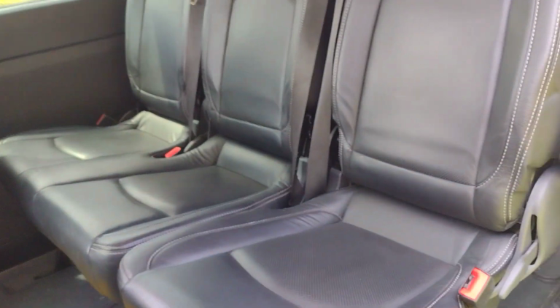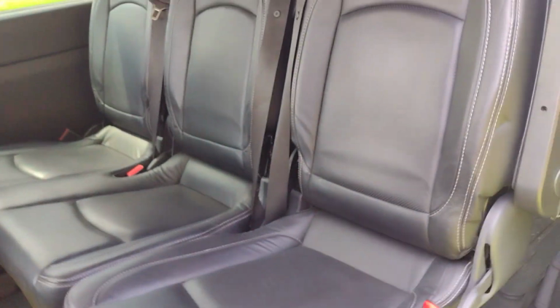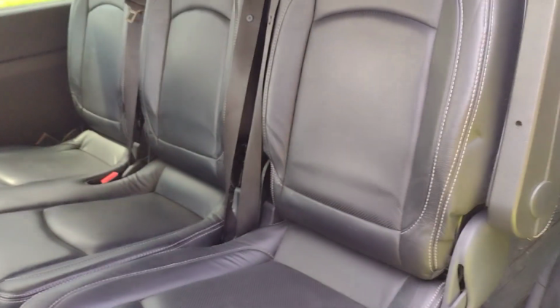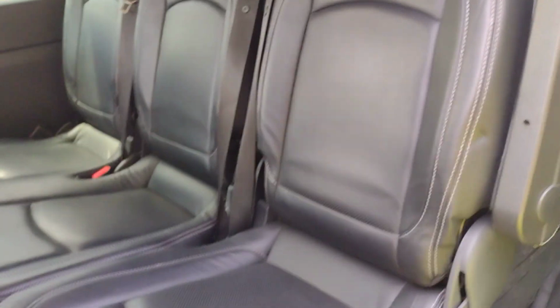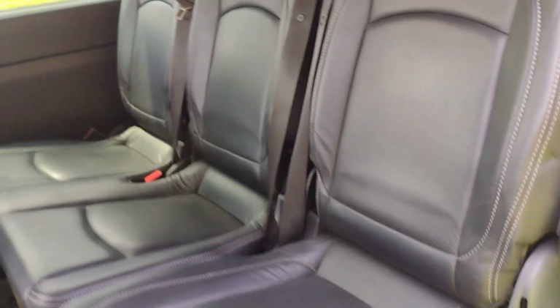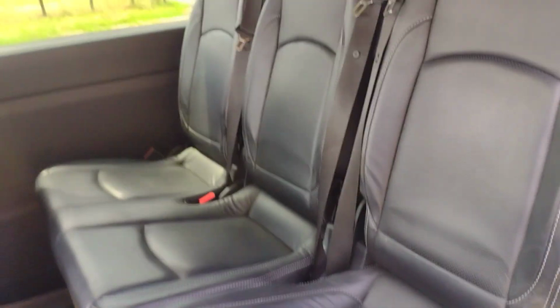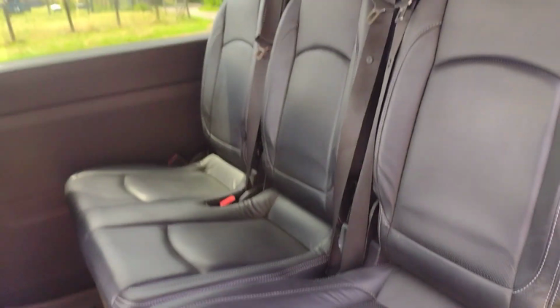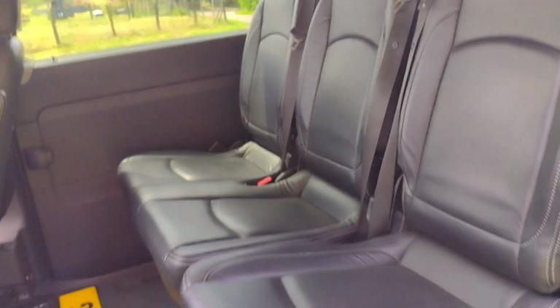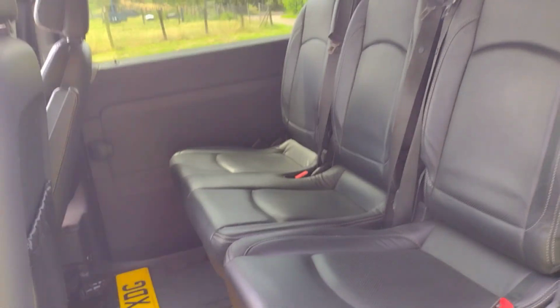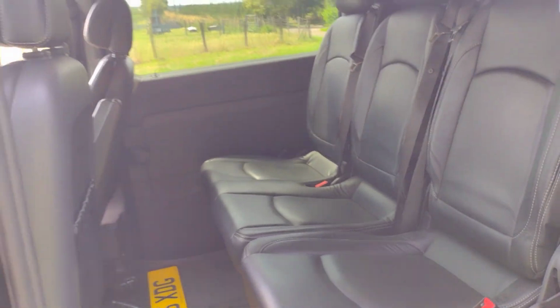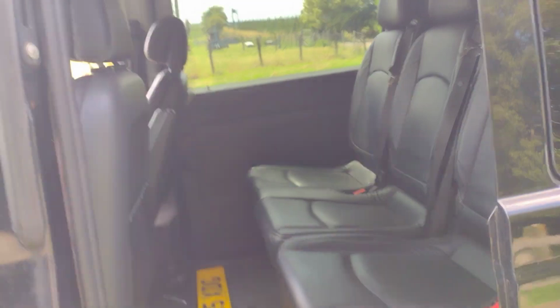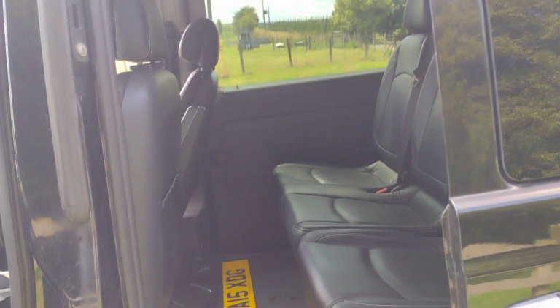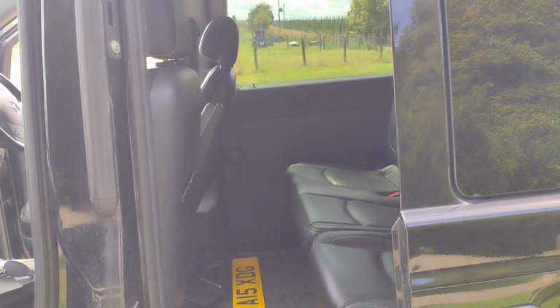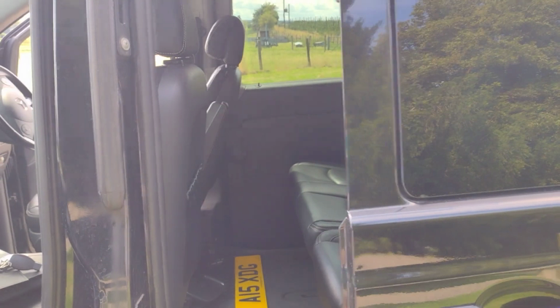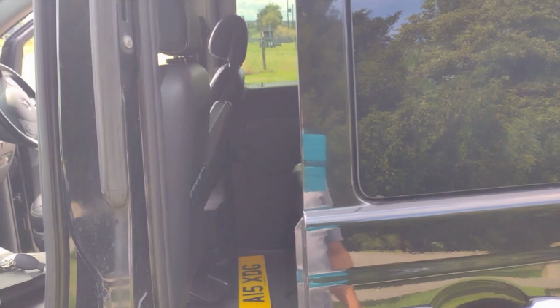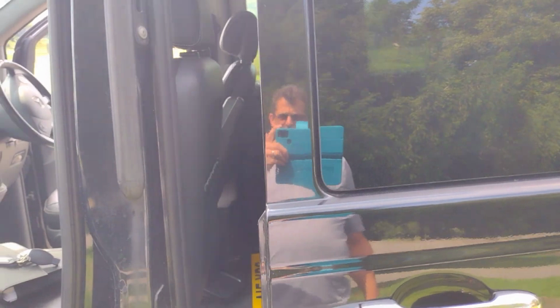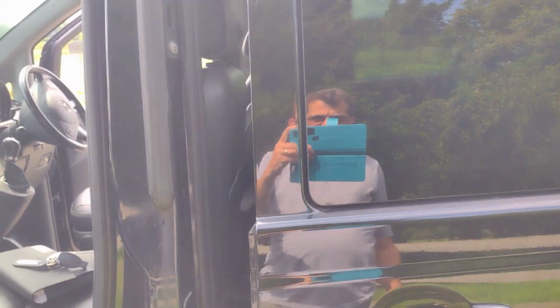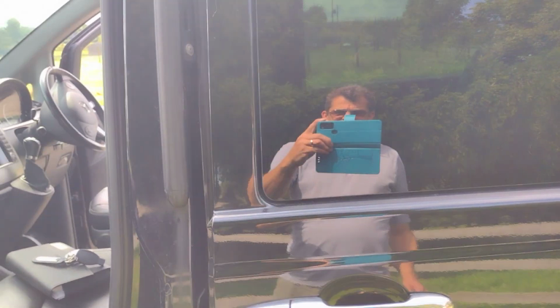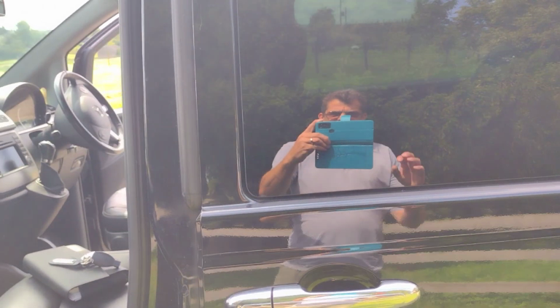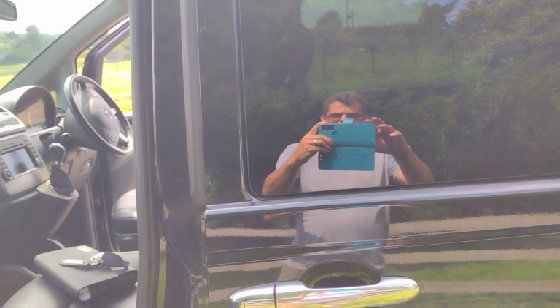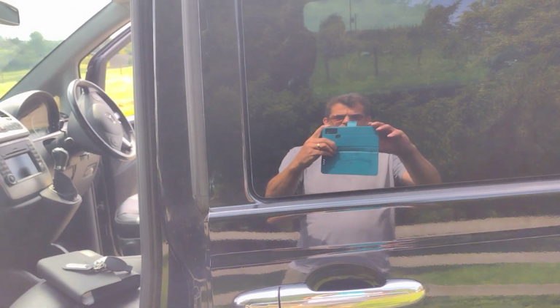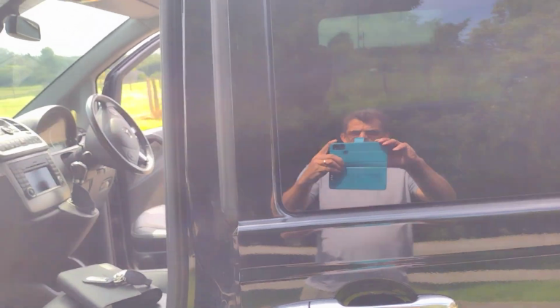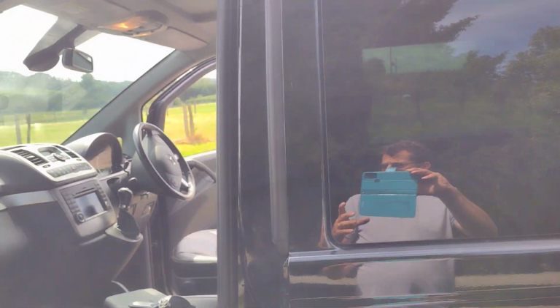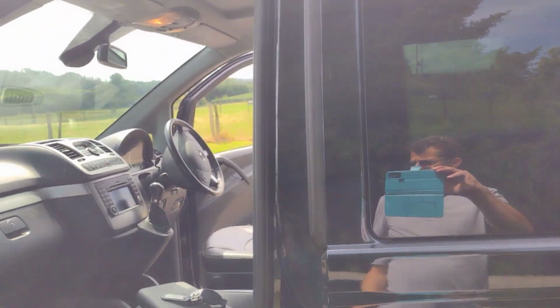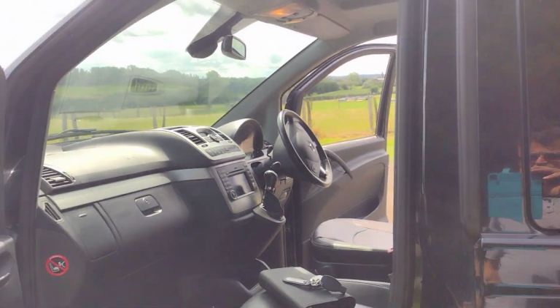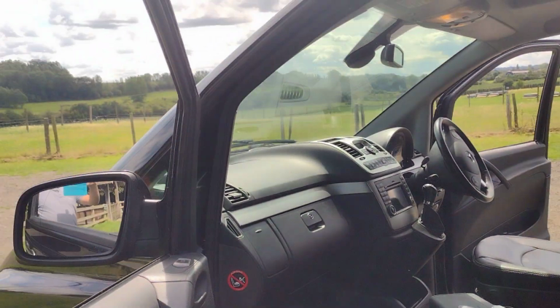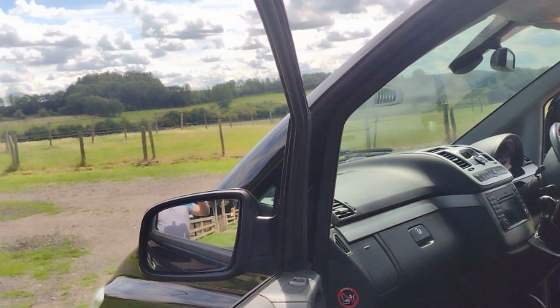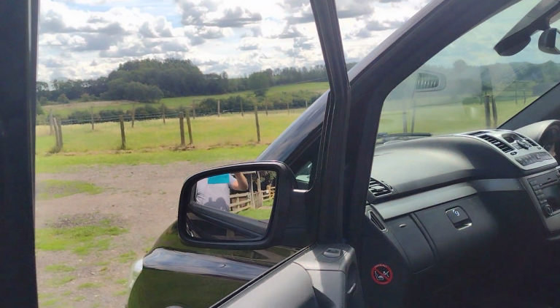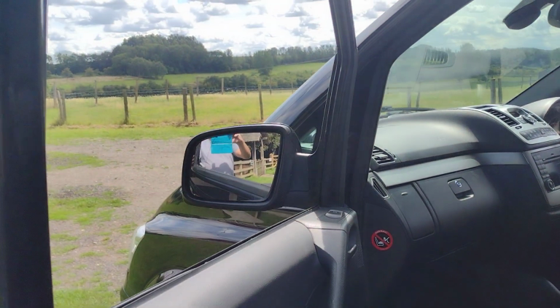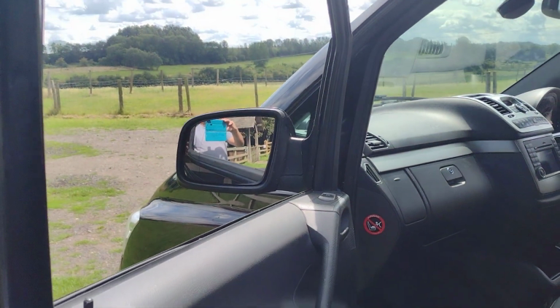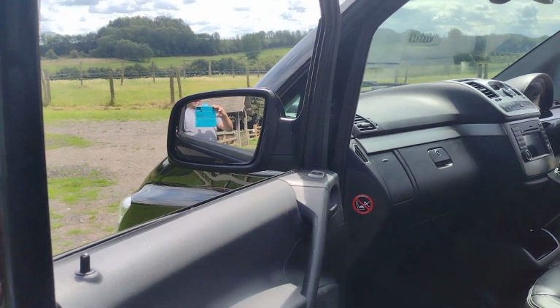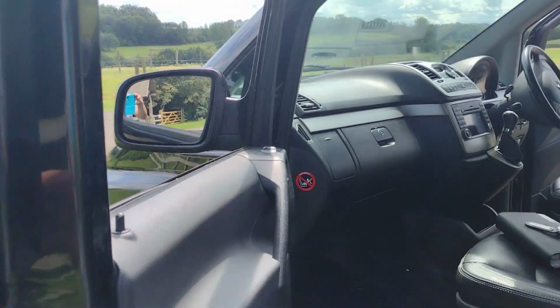This door also works off the key fob remote. I think it's because a lot of these were used as taxis, or are used as taxis.